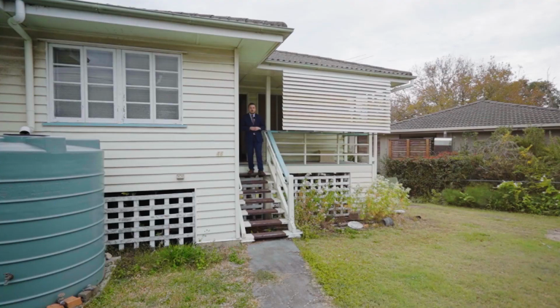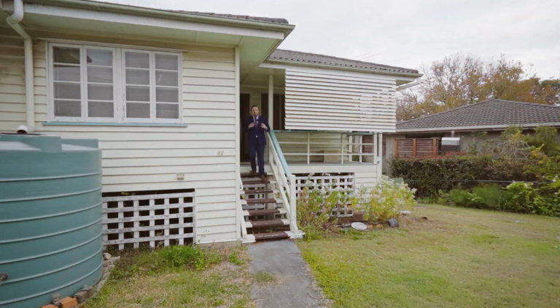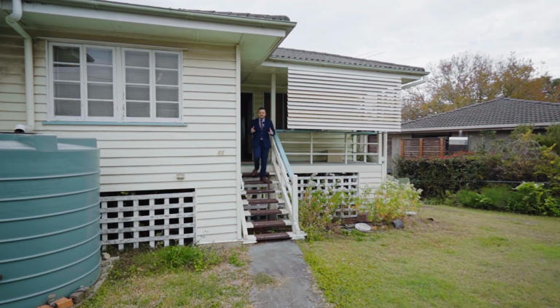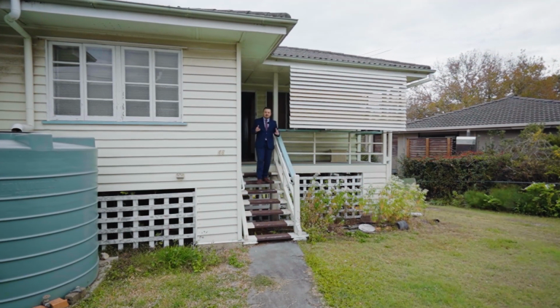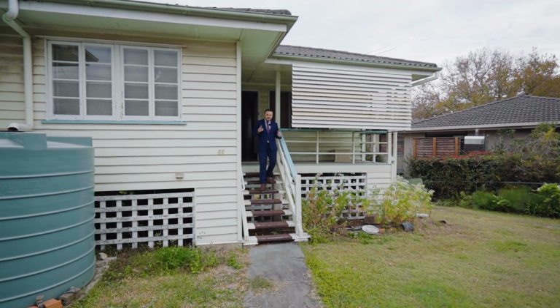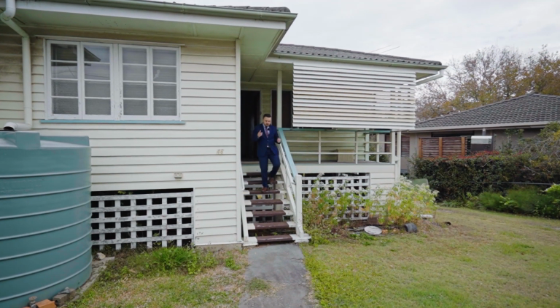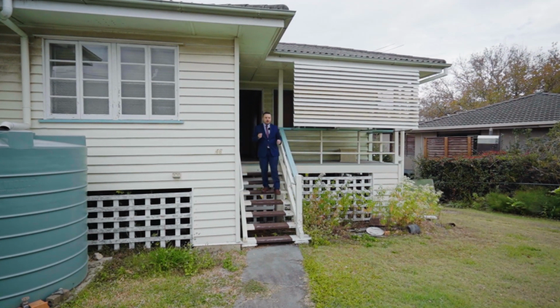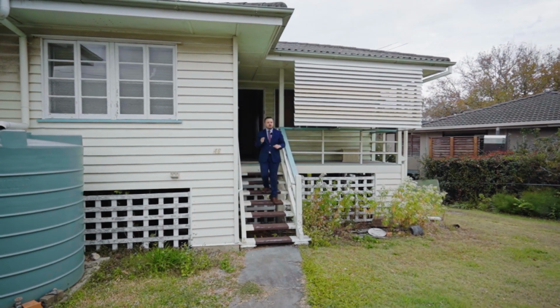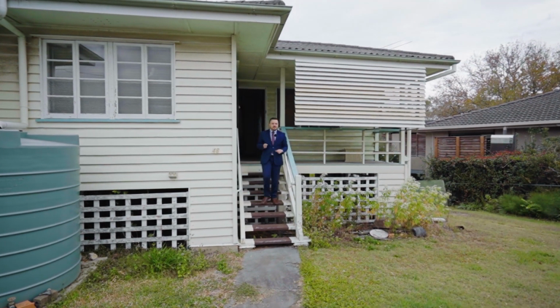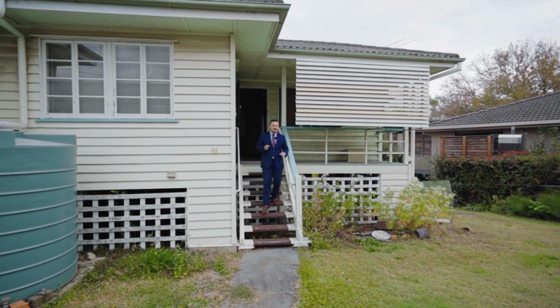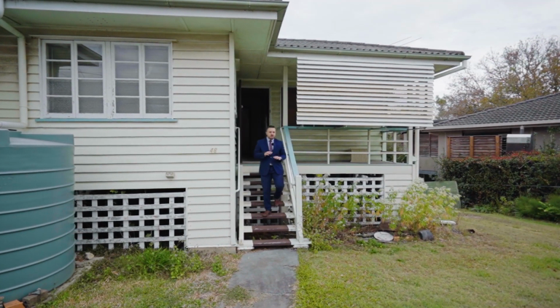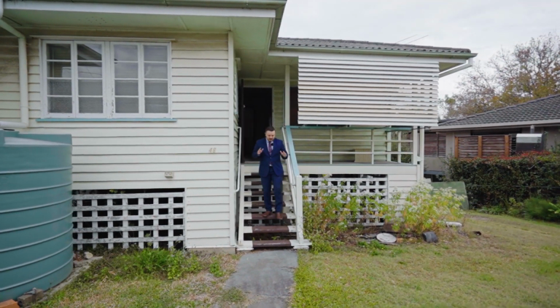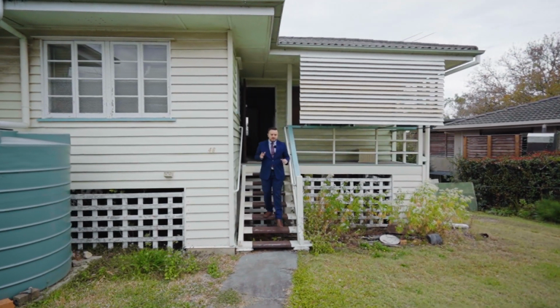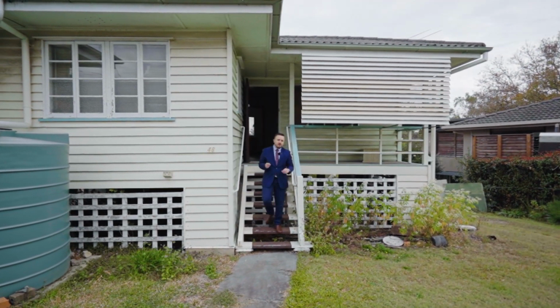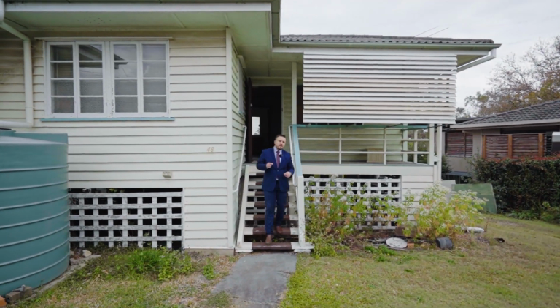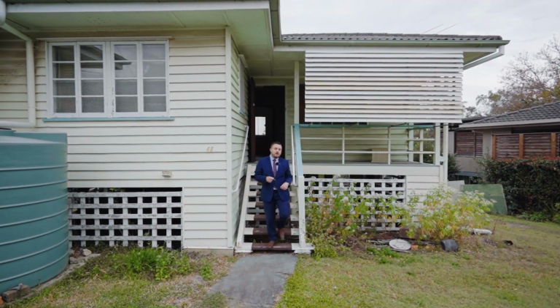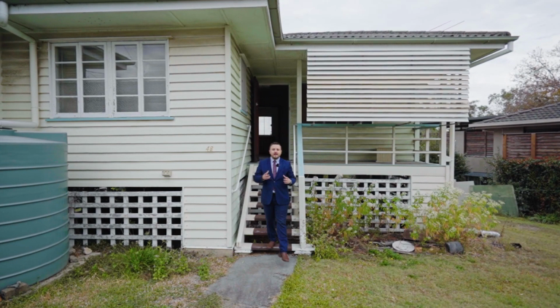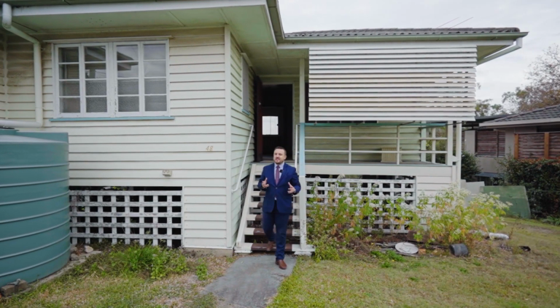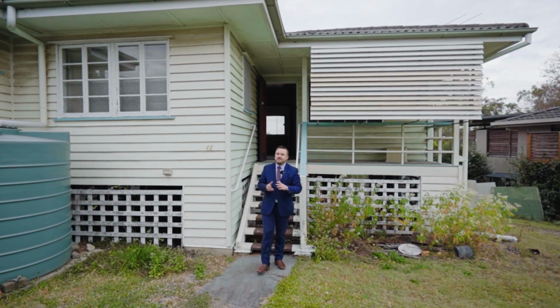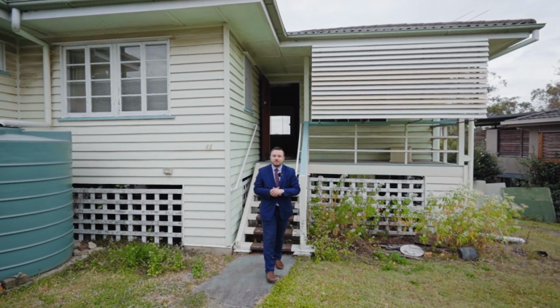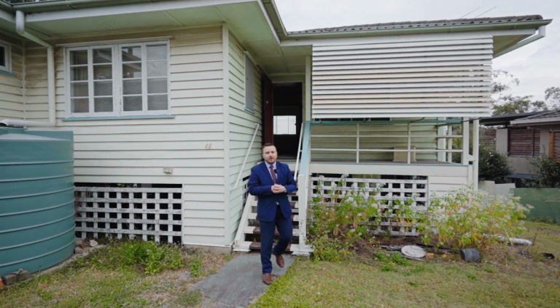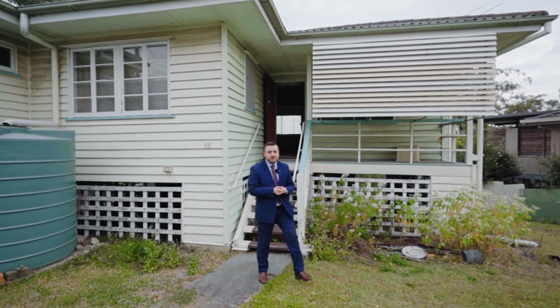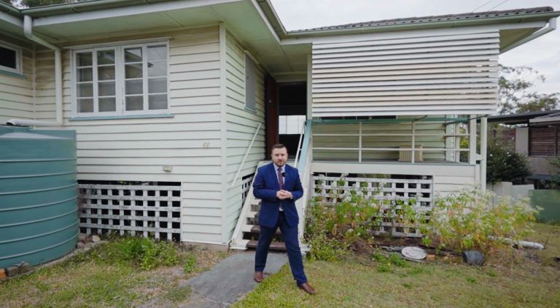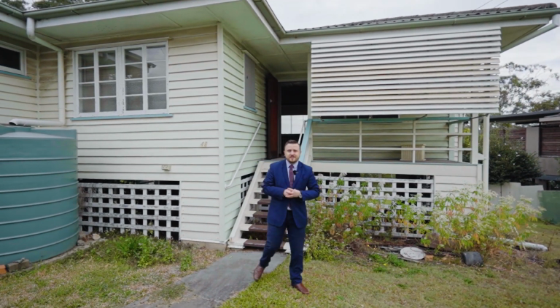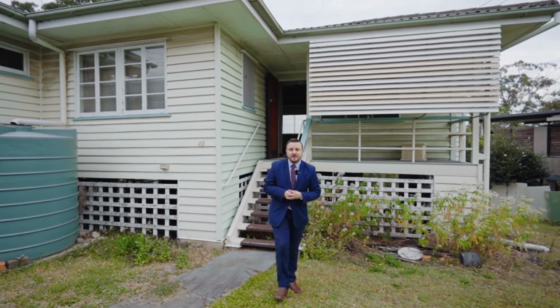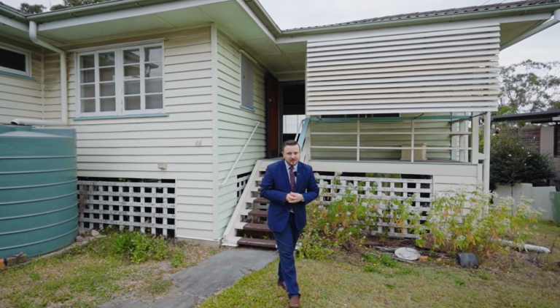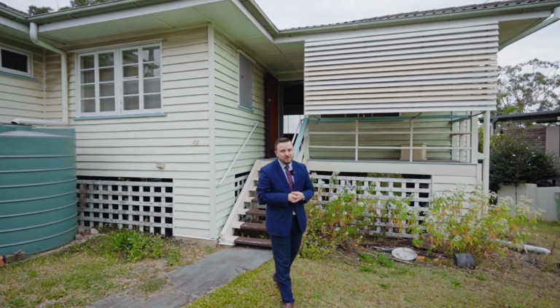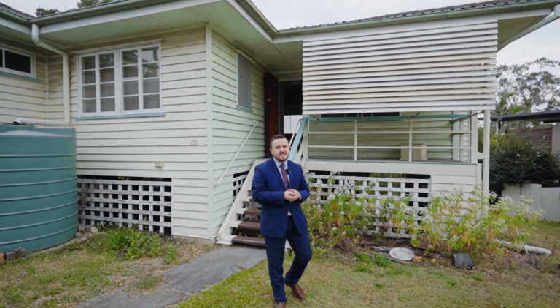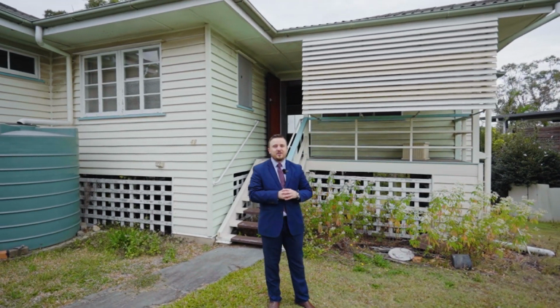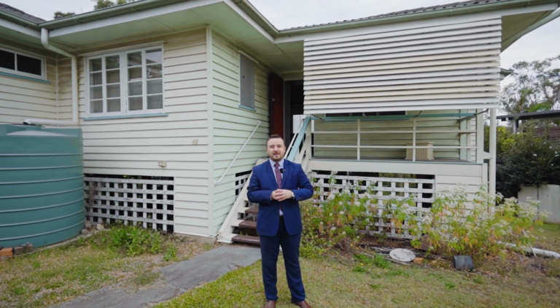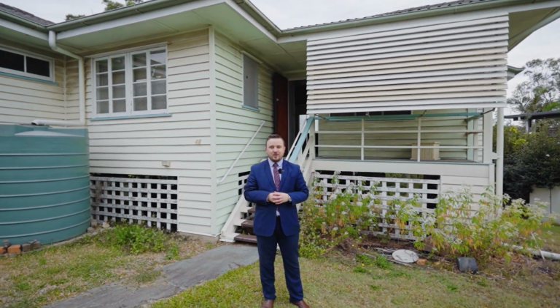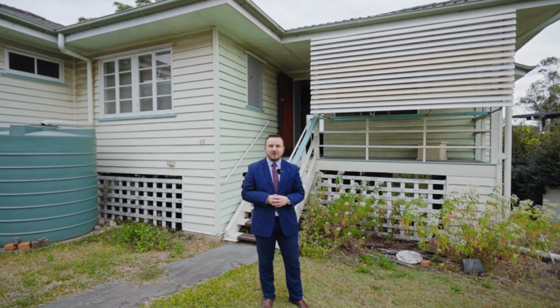Buying in this market, I'm sure you know opportunities like this do not come up very often. My name's Jackson Evenden from Ray White Sherwood in Graceful, and I'm really looking forward to seeing you at my next open home.